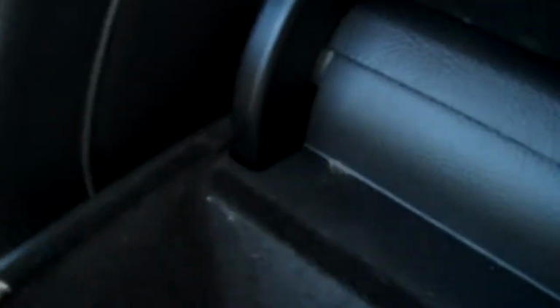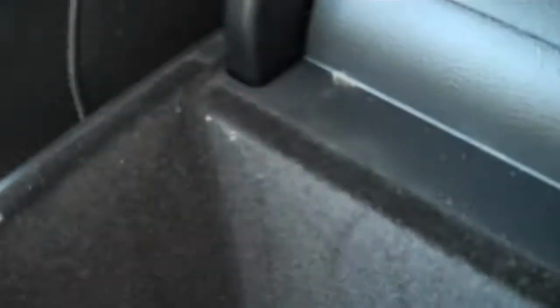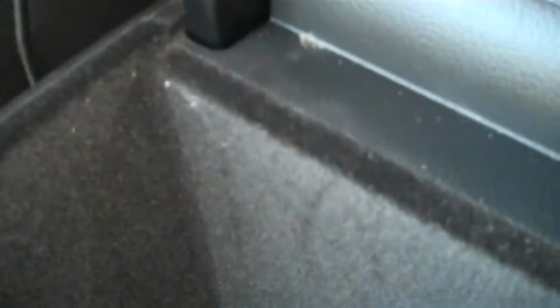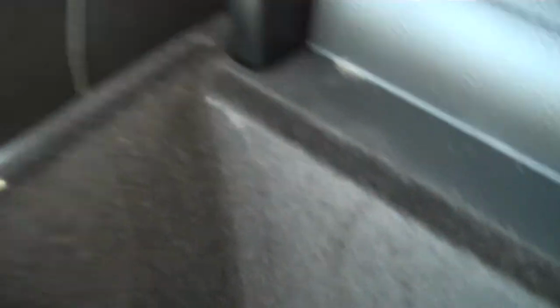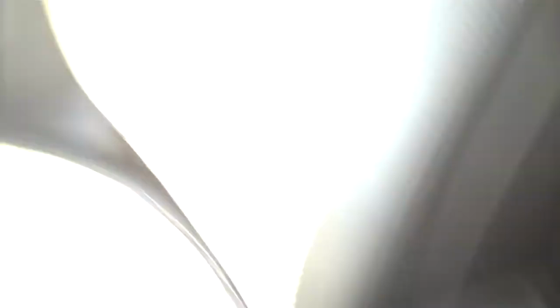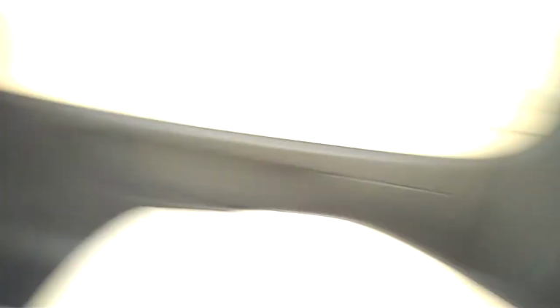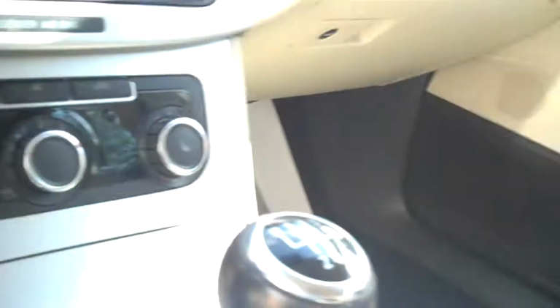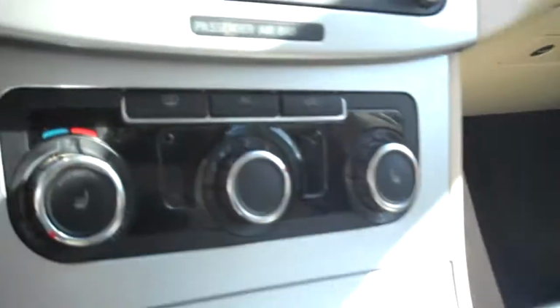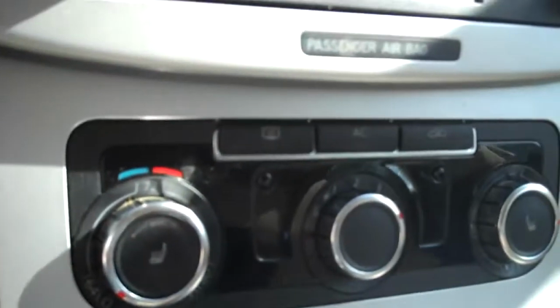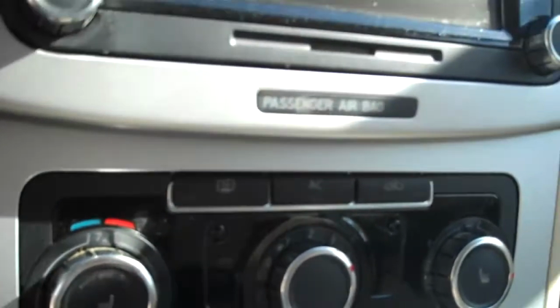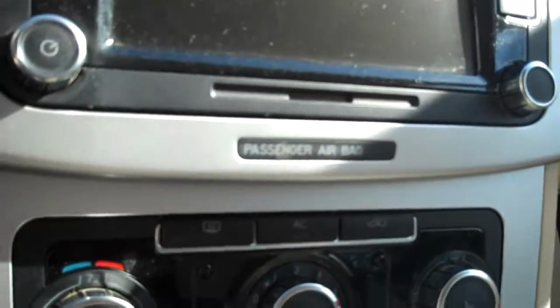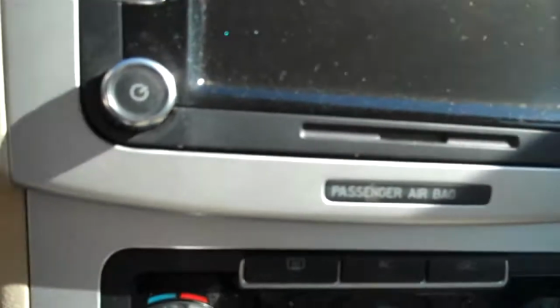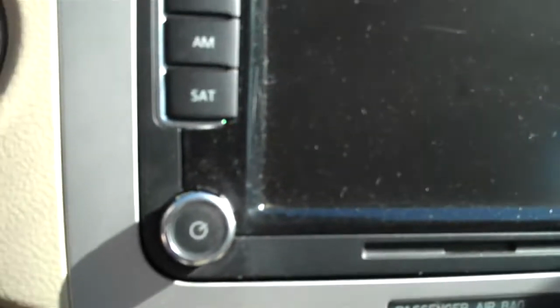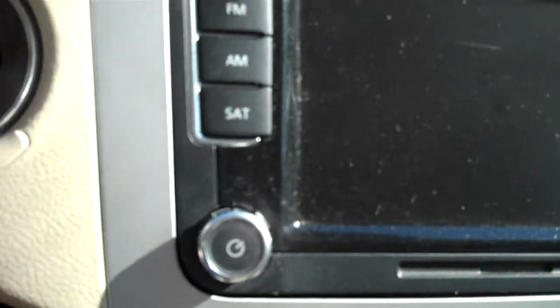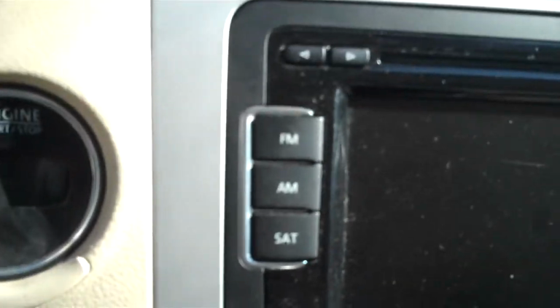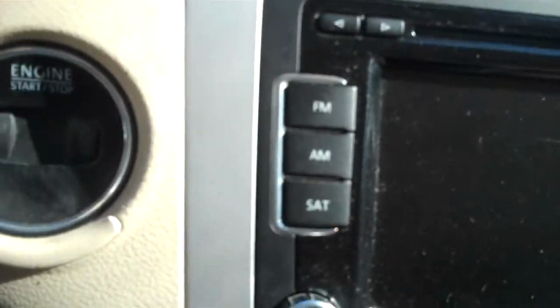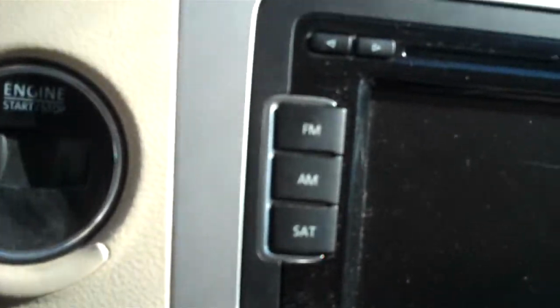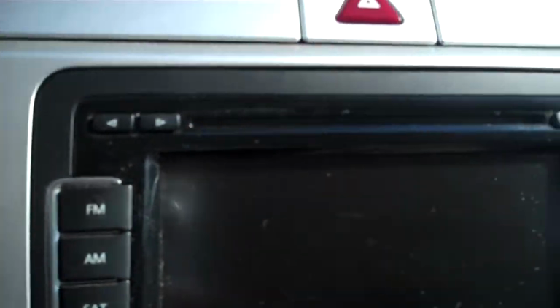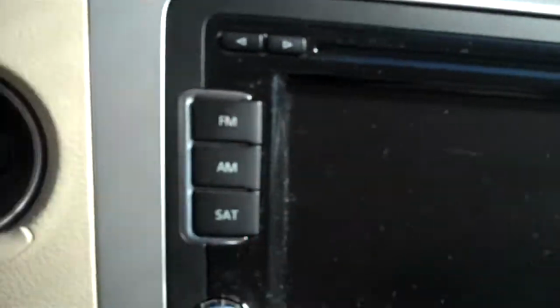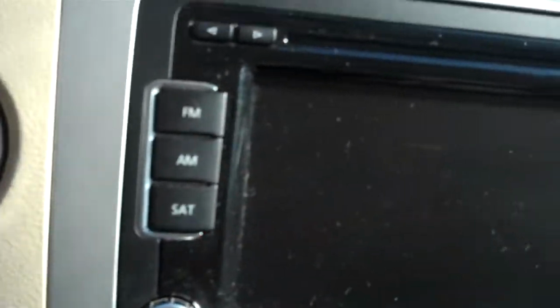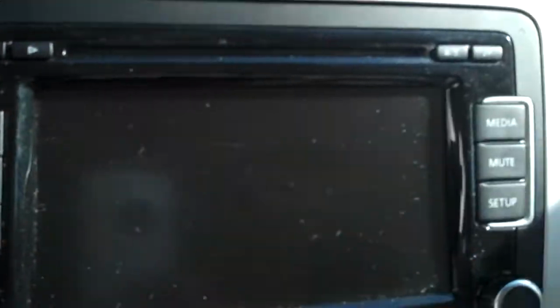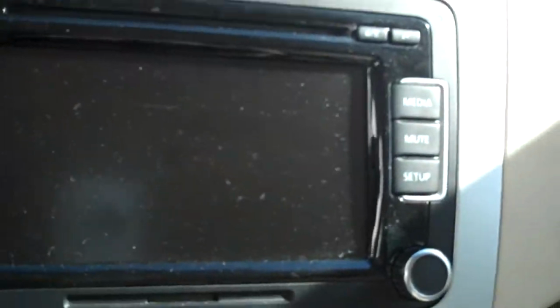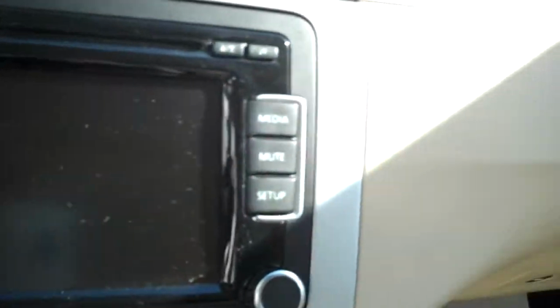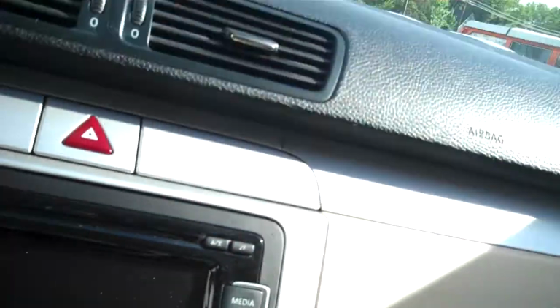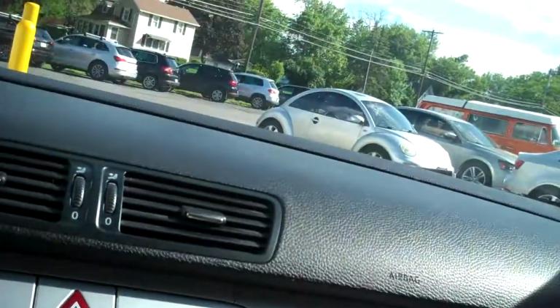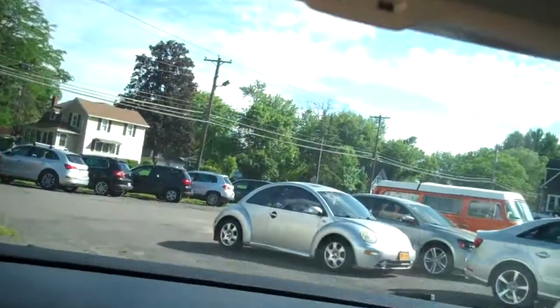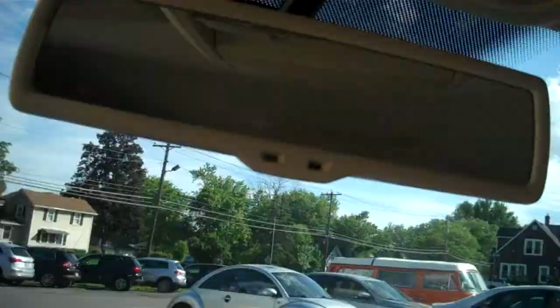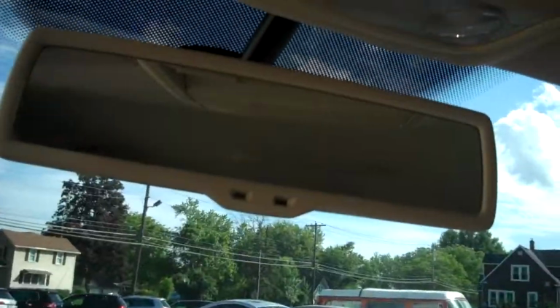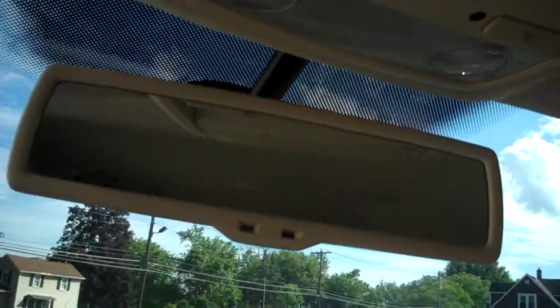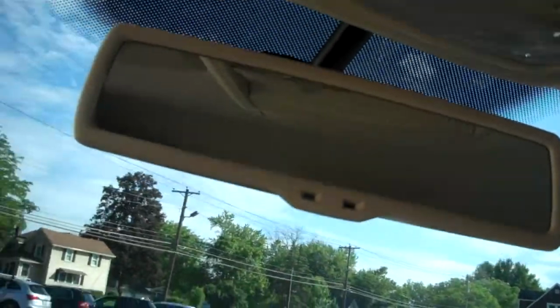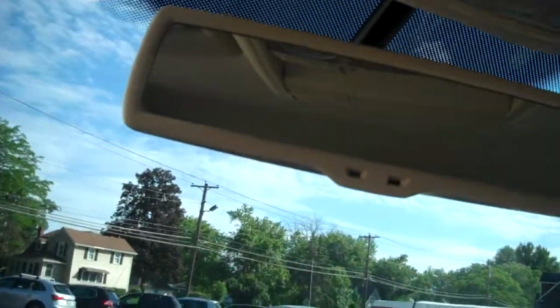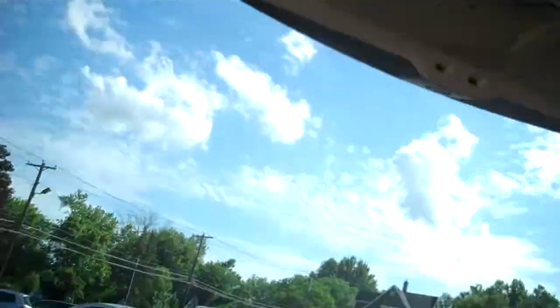Huge center console. You can plug in auxiliary audio. Heated seats with separate control for driver and passenger. Stereo, CD, satellite if you subscribe. Again, you can link up auxiliary media. Auto dimming mirror.